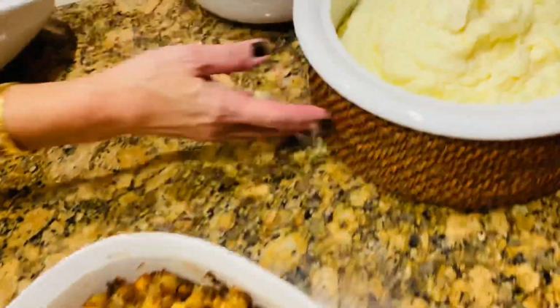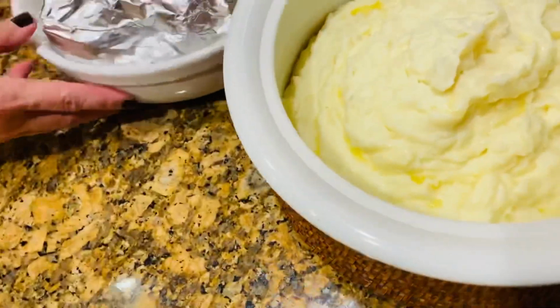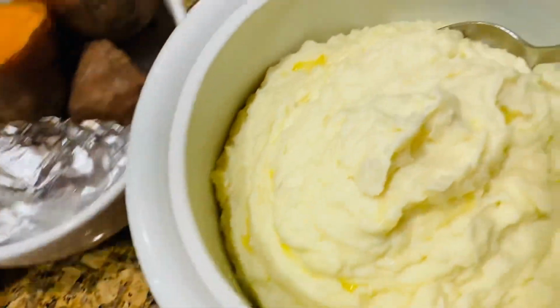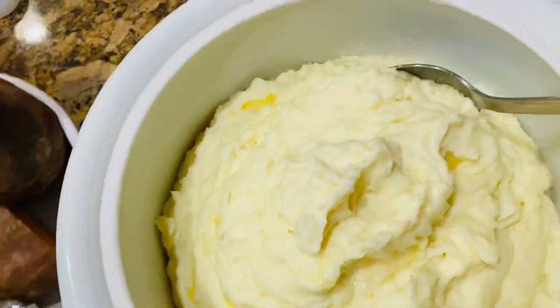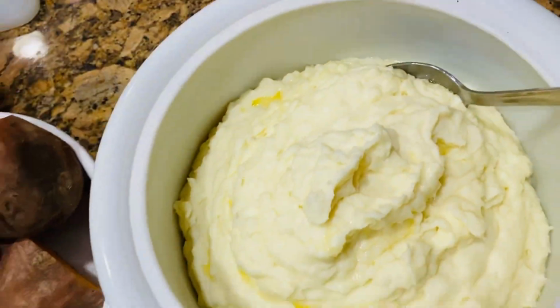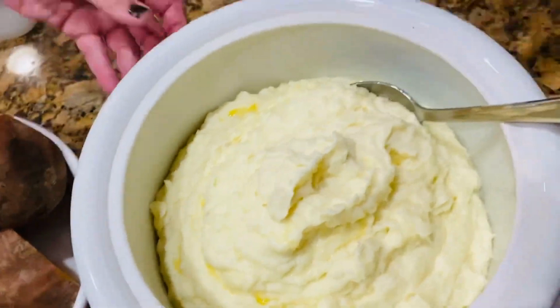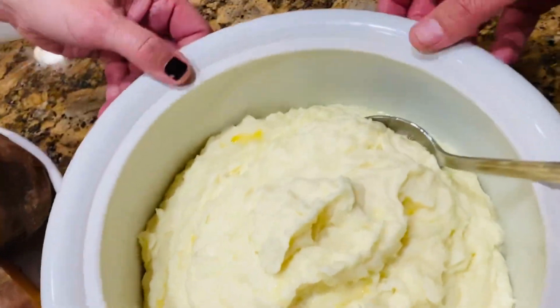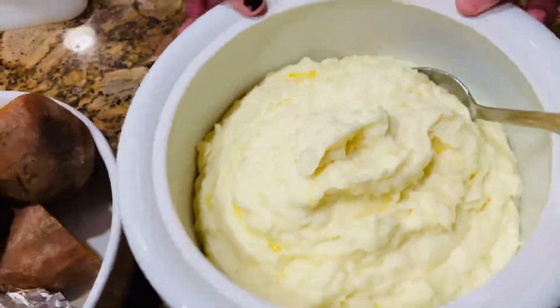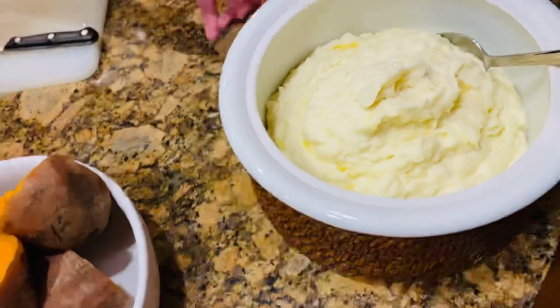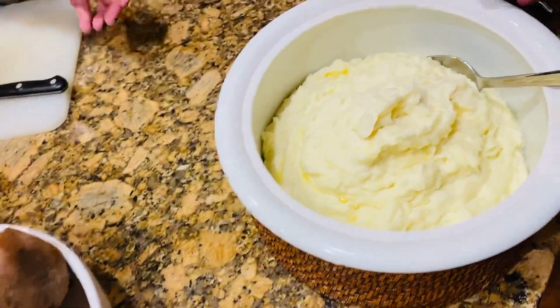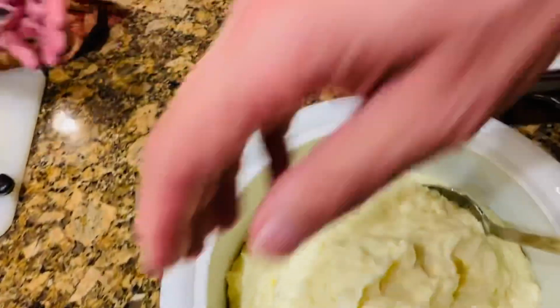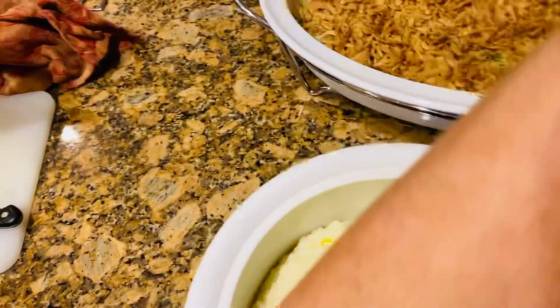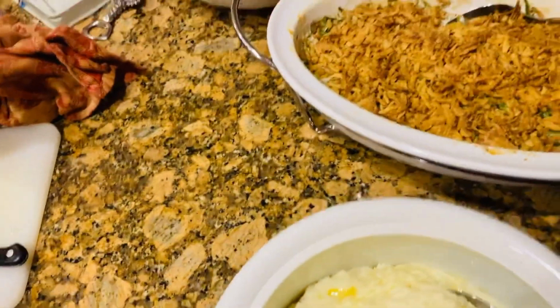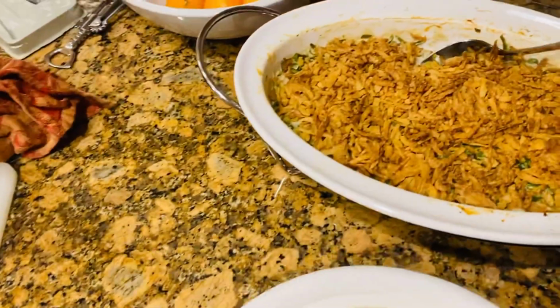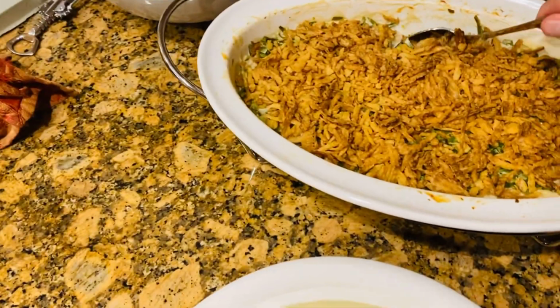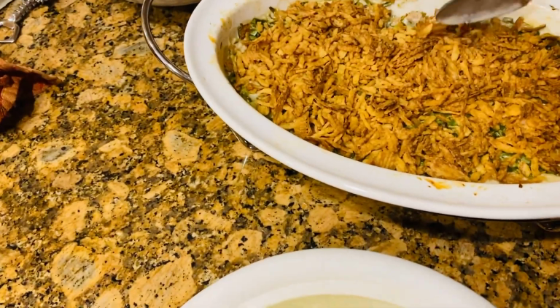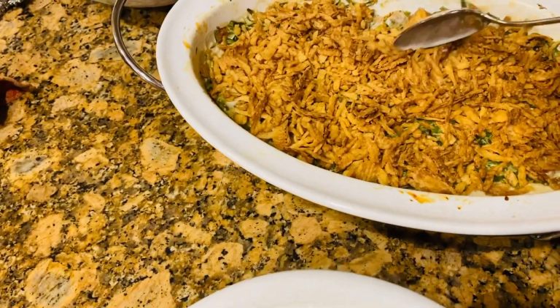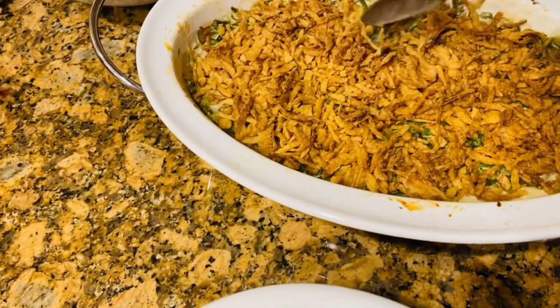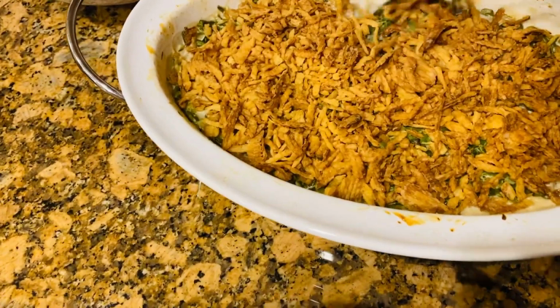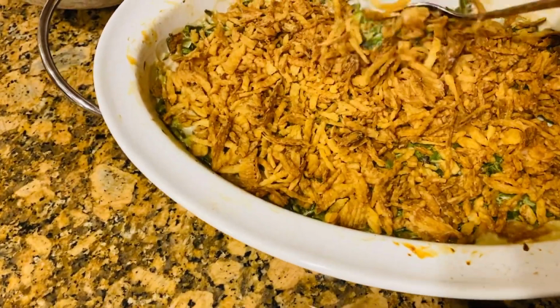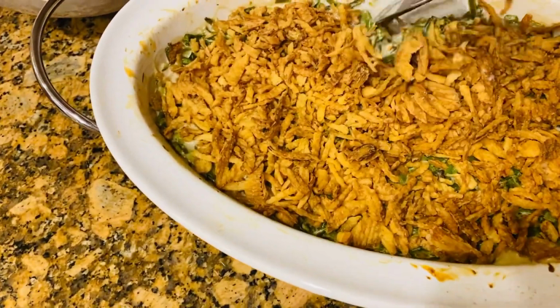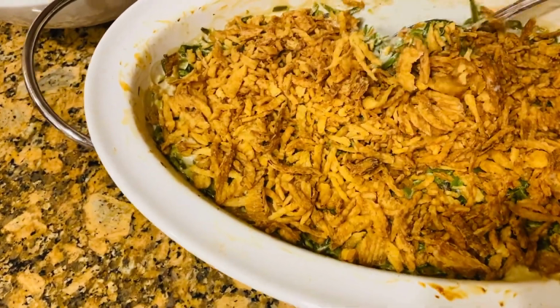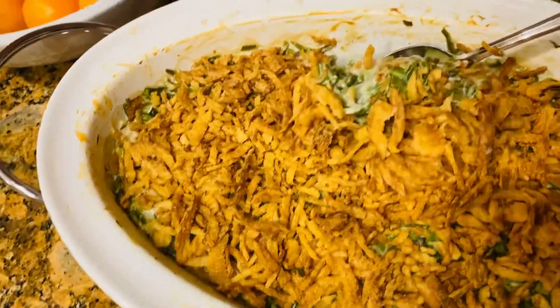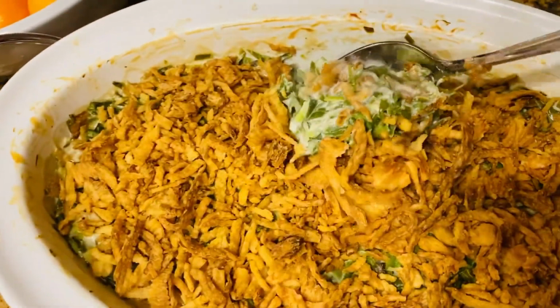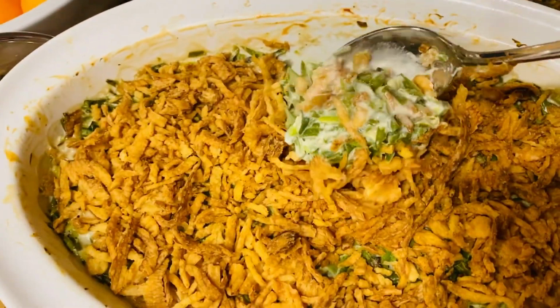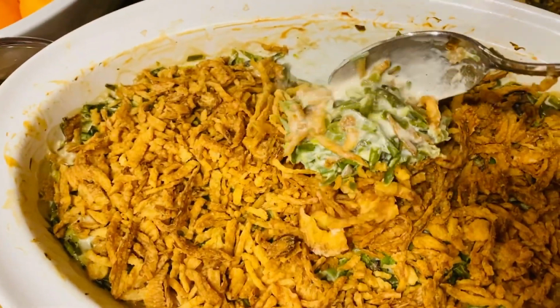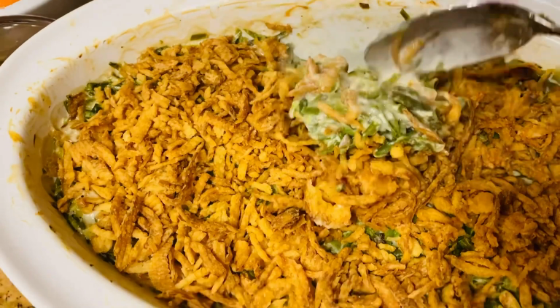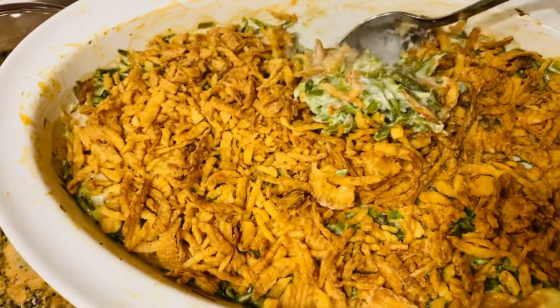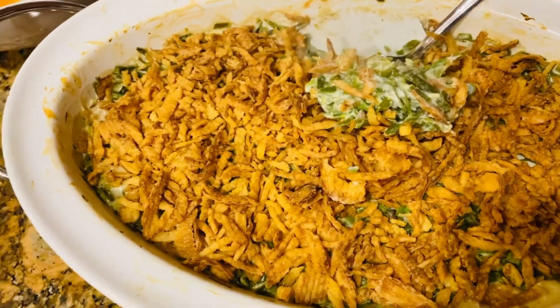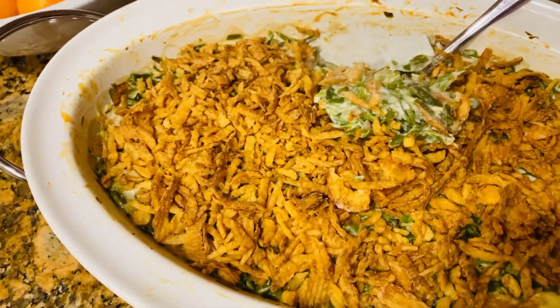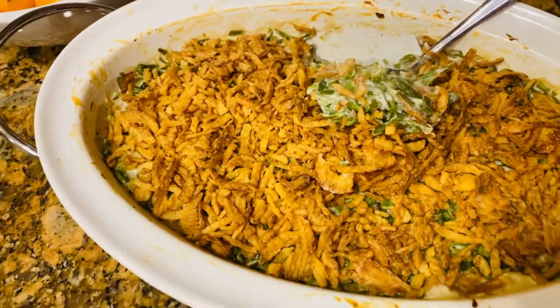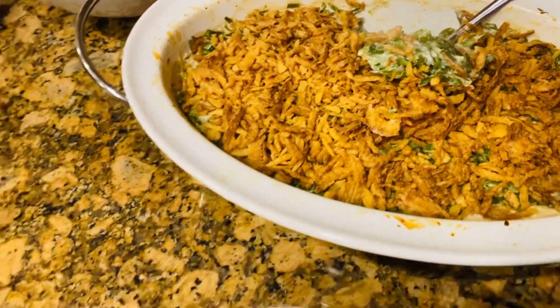These are the potatoes. Giants first. And this is the Americano green bean dish. Green beans, yes. That you might like.